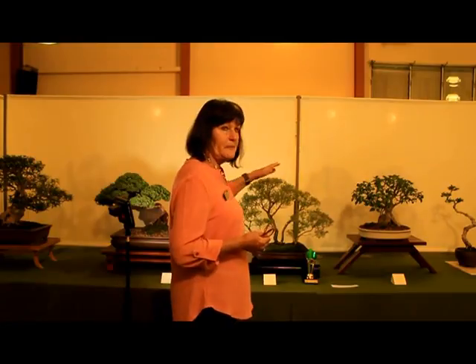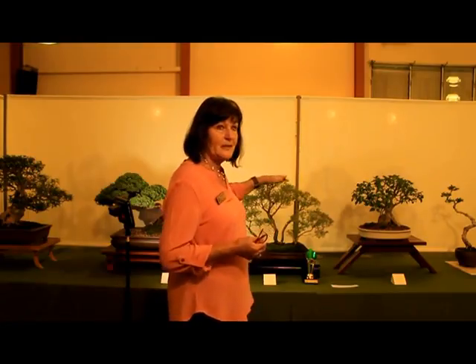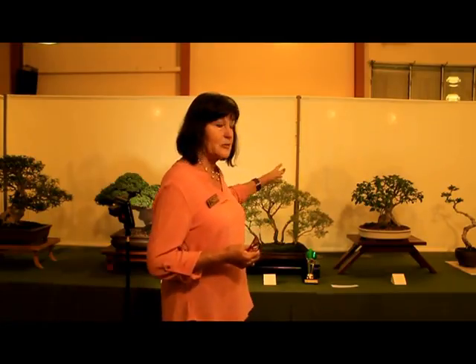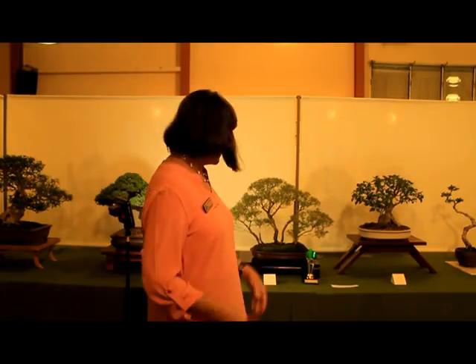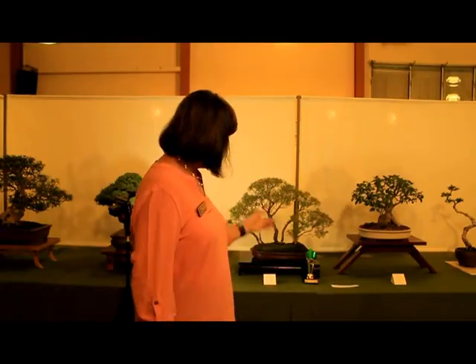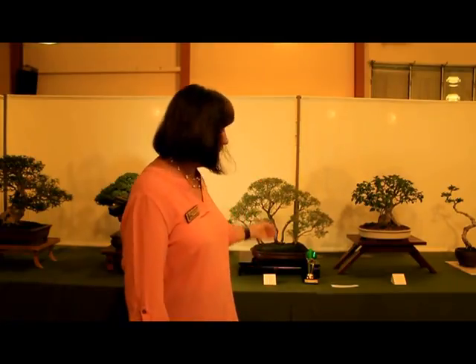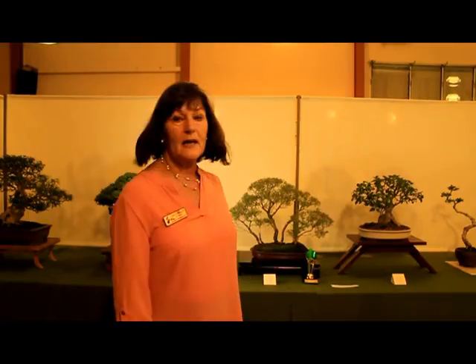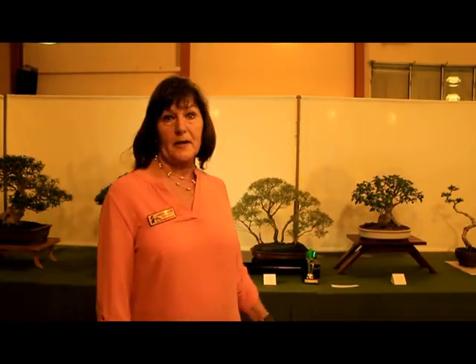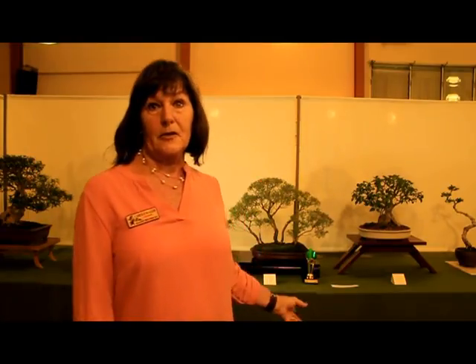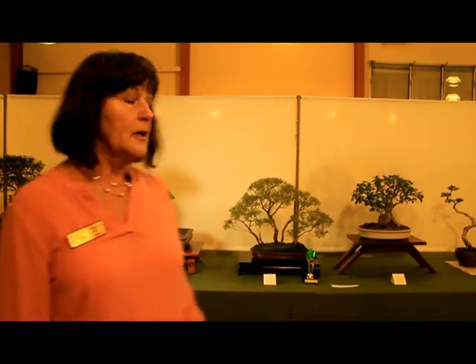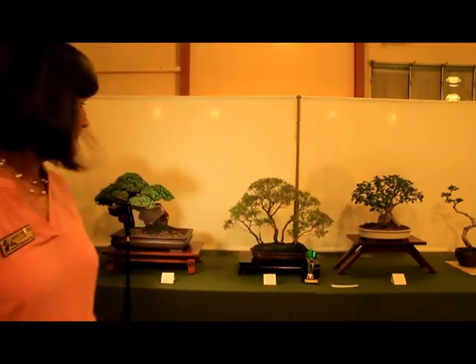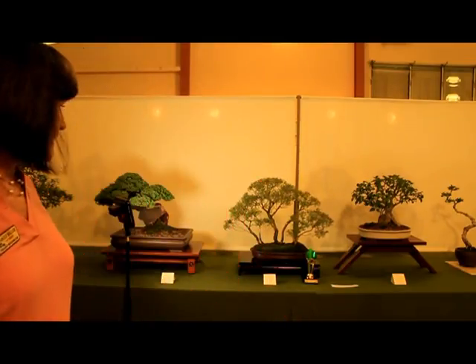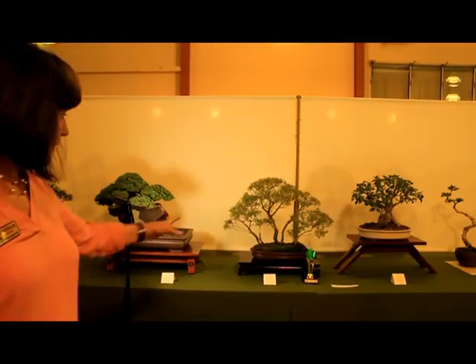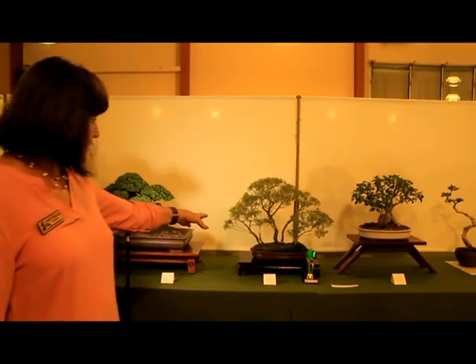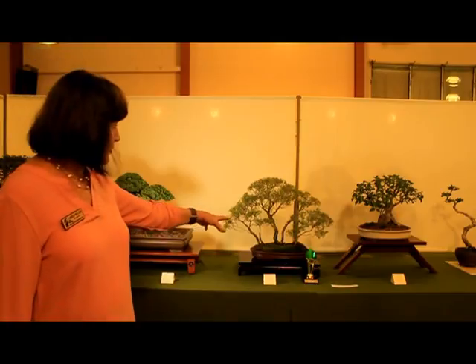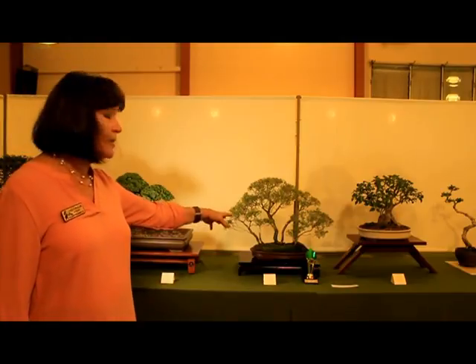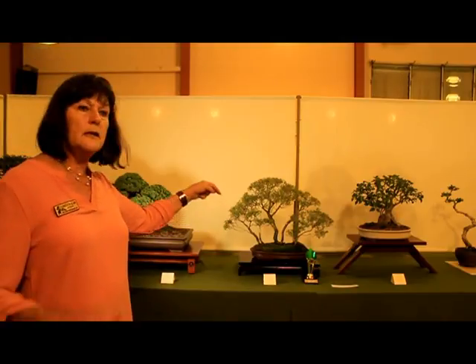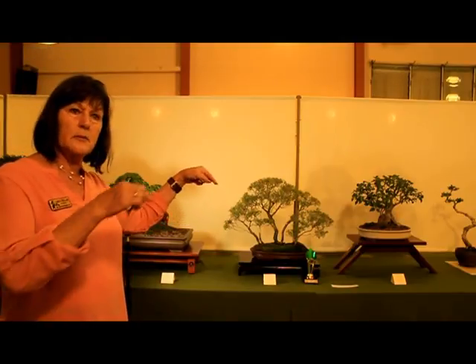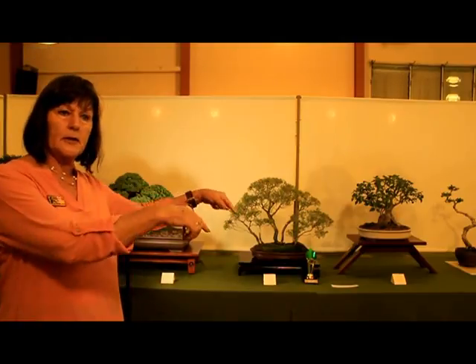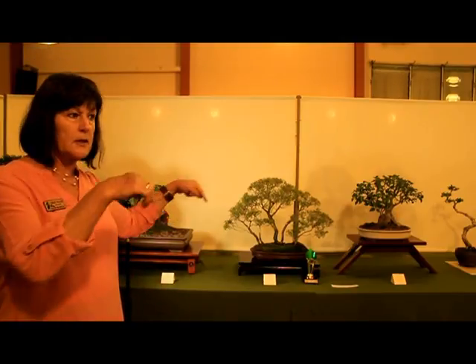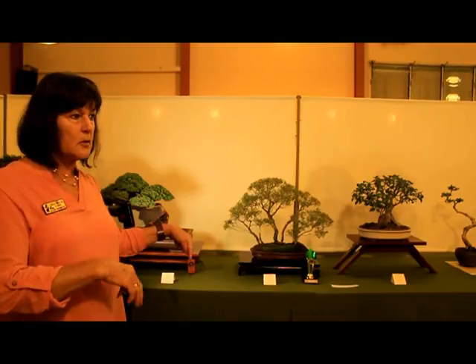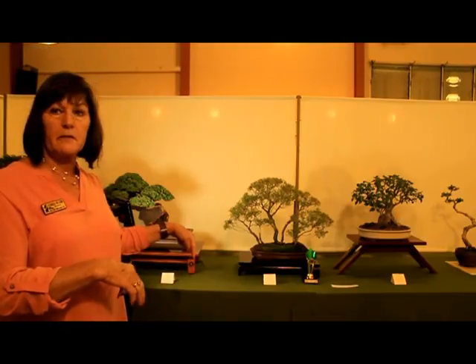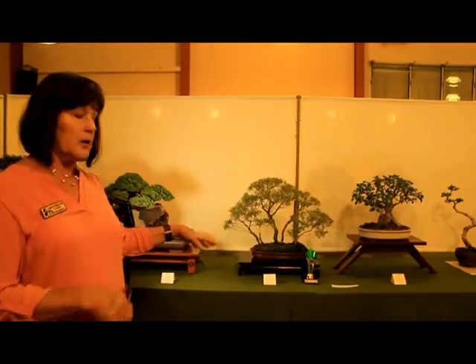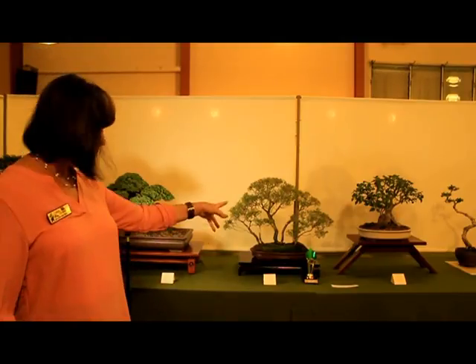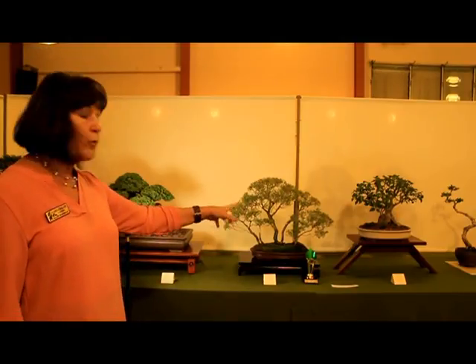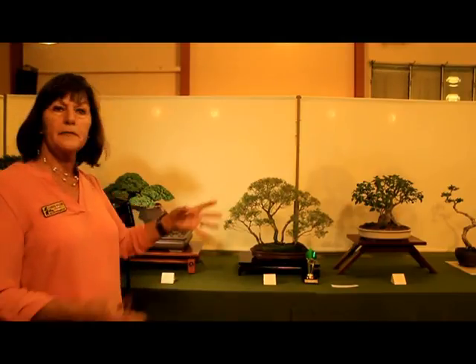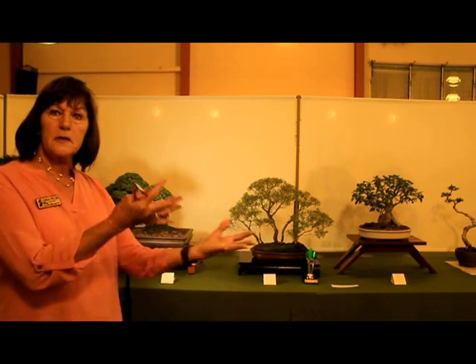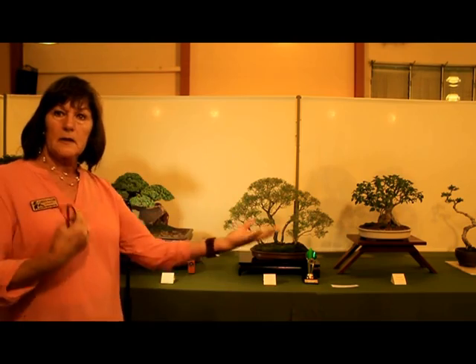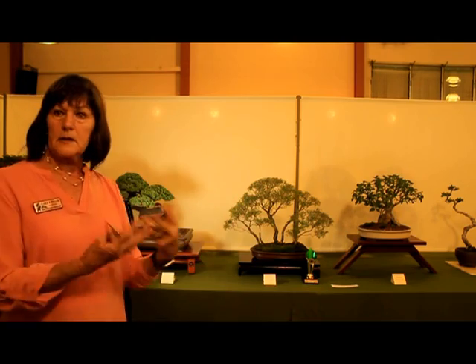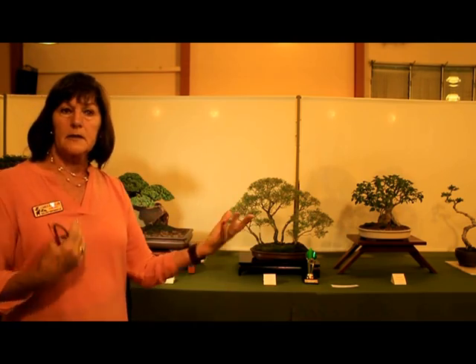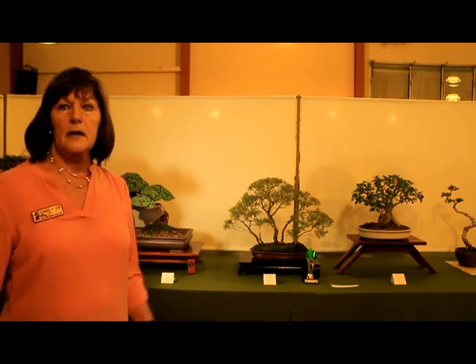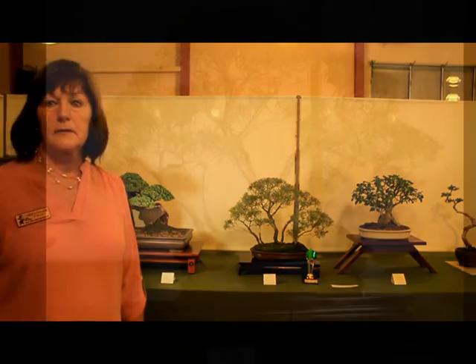So it's lovely, and you don't need to be adding trees to the corners of the pot when you've got a raft as elegant as that.